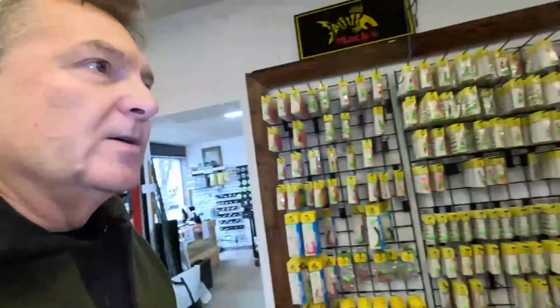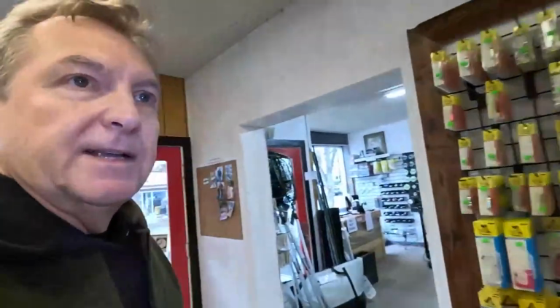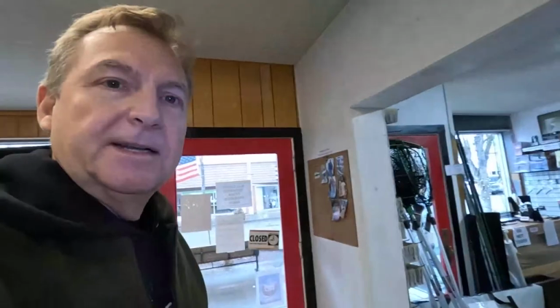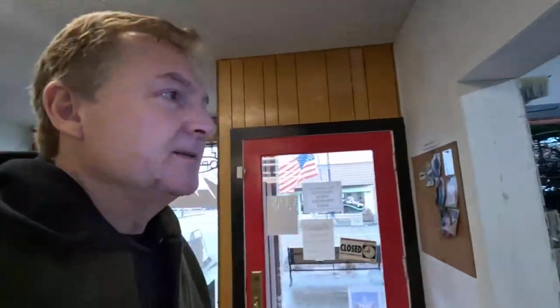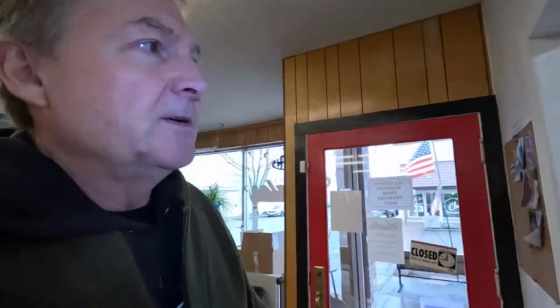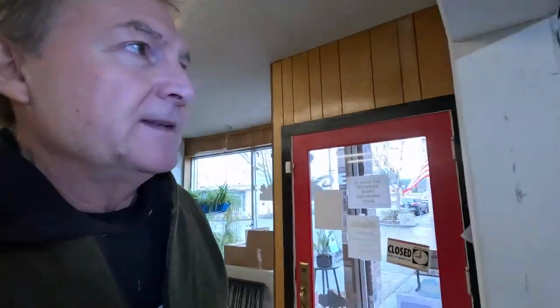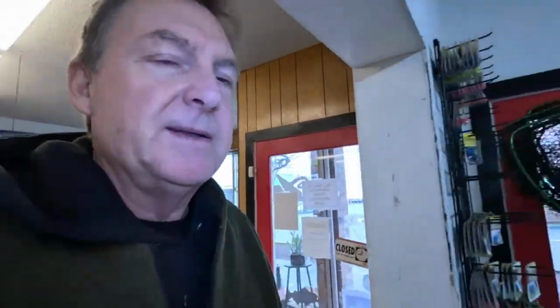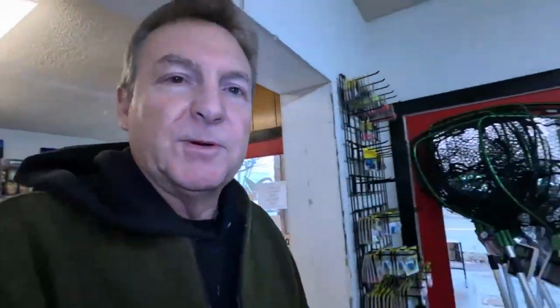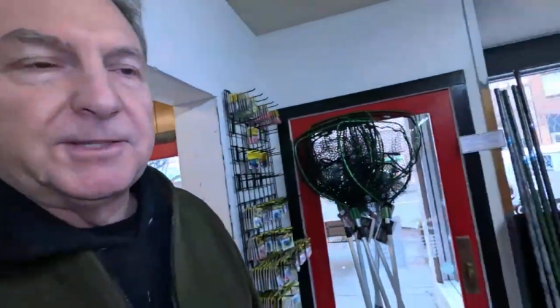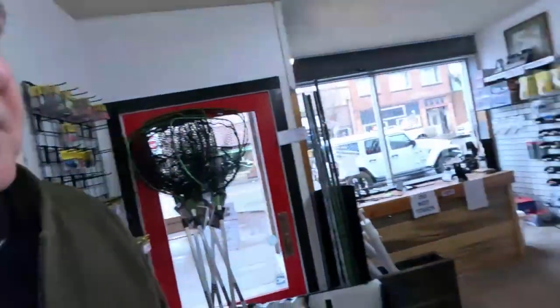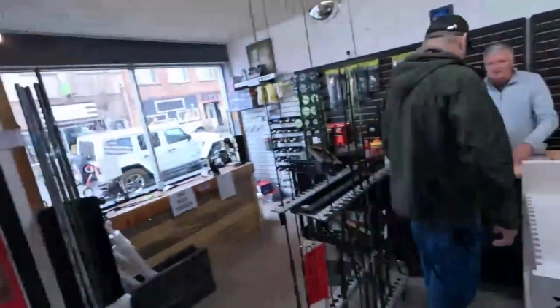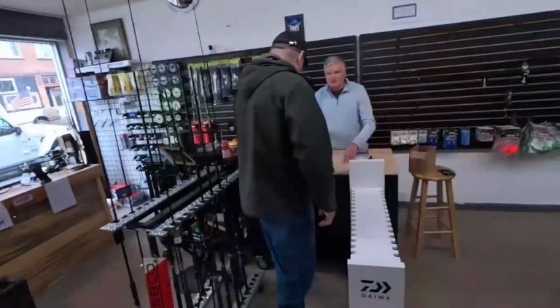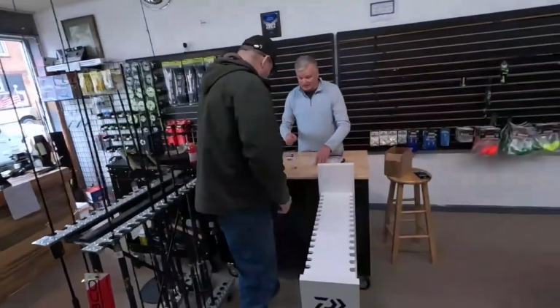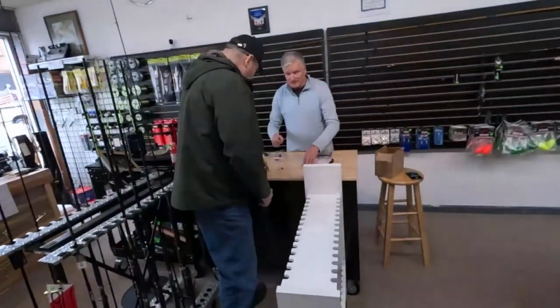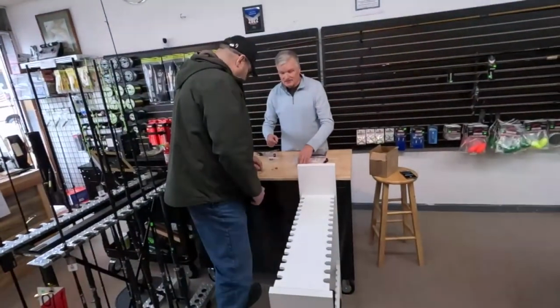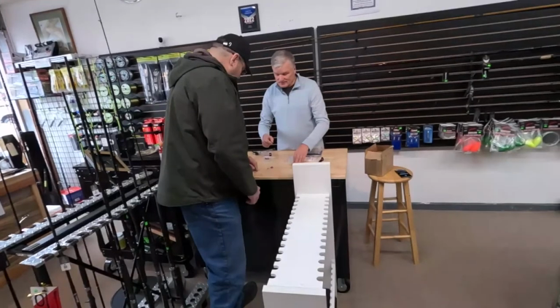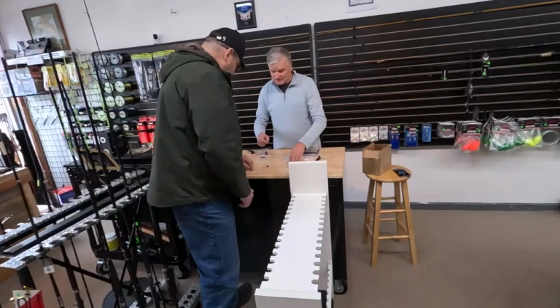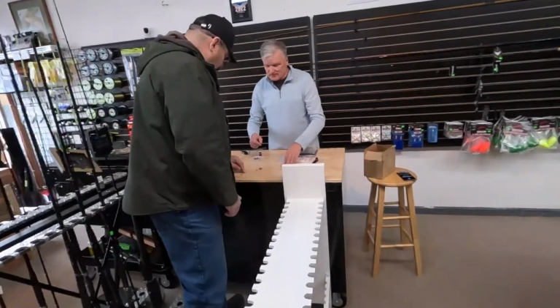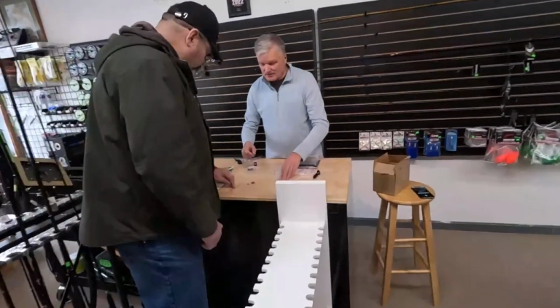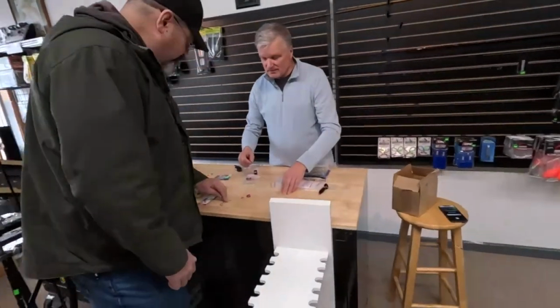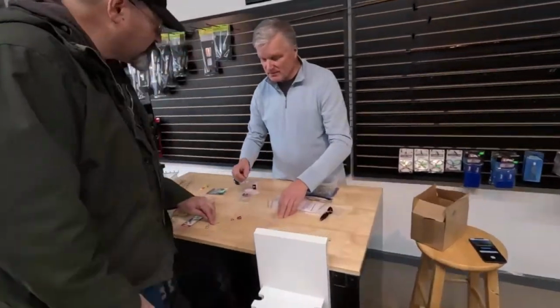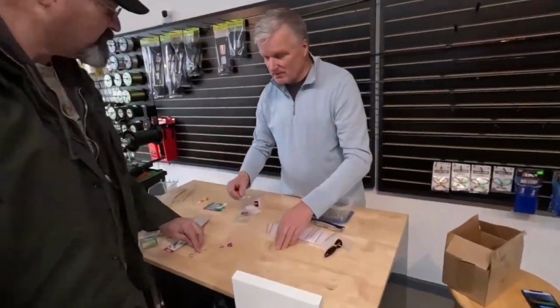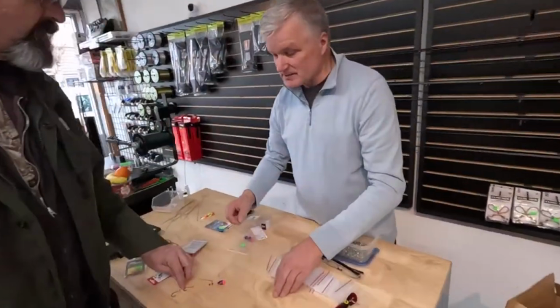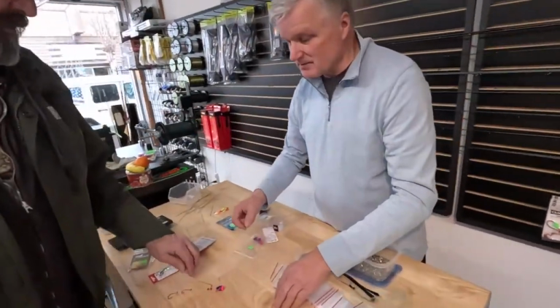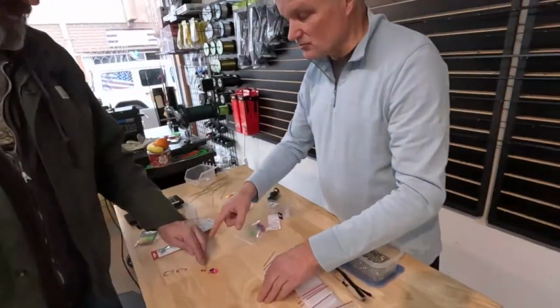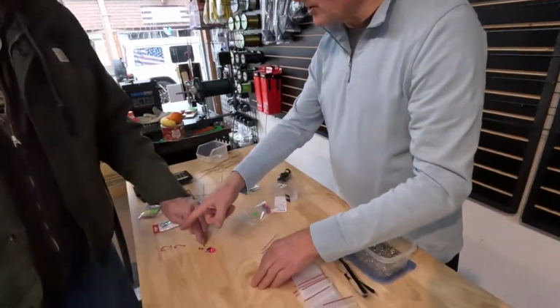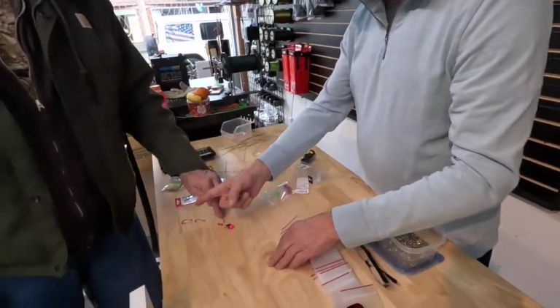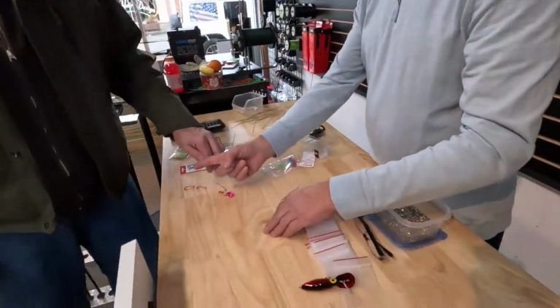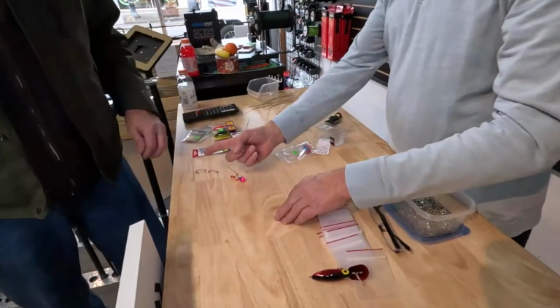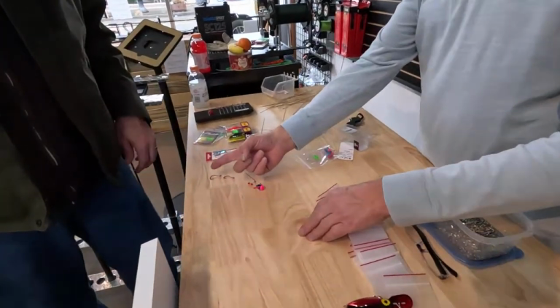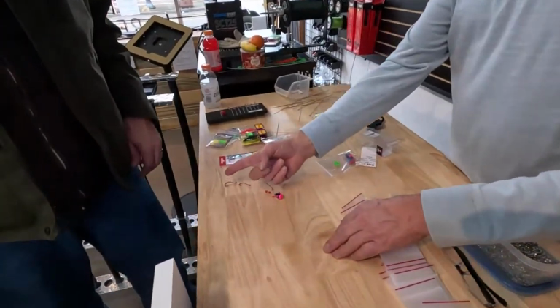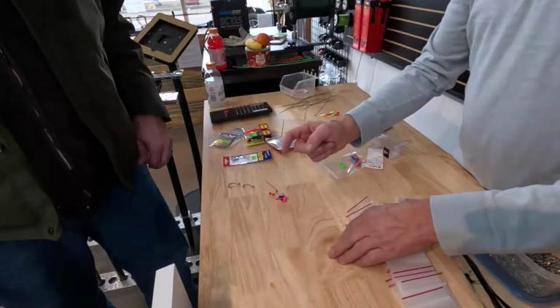Hope to see you guys in here and hope we can help you out and catch more fish. Would you put coon shrimp on these hooks also? Yes. Just one trip today — that's great!